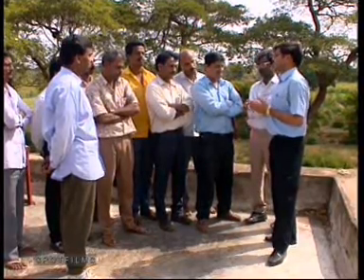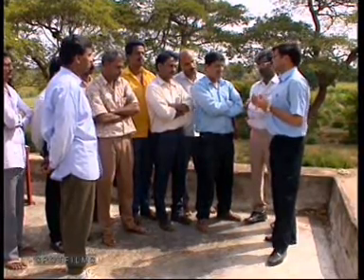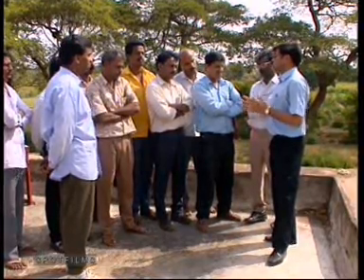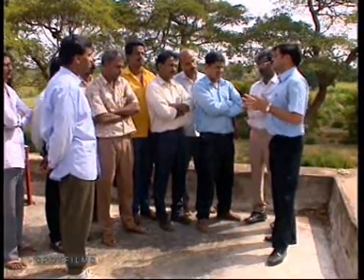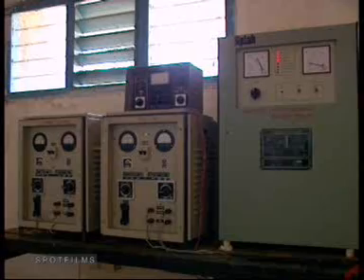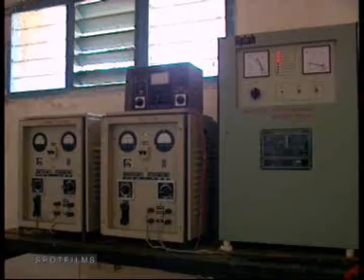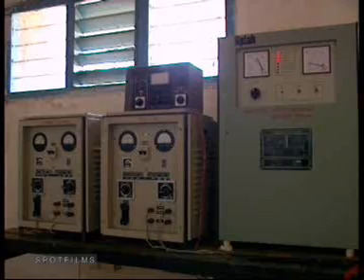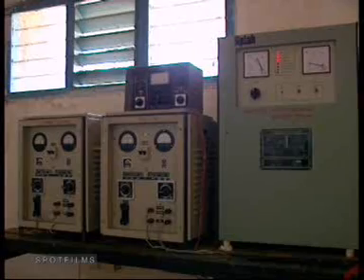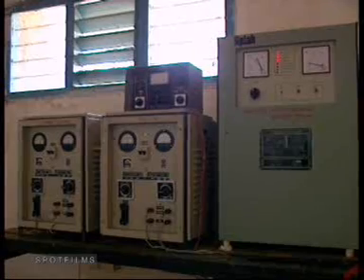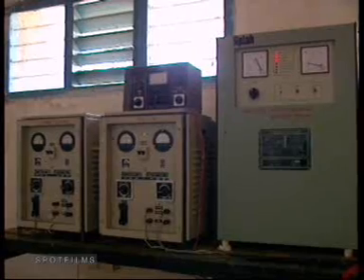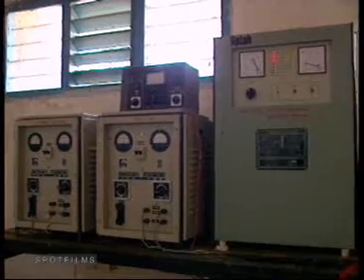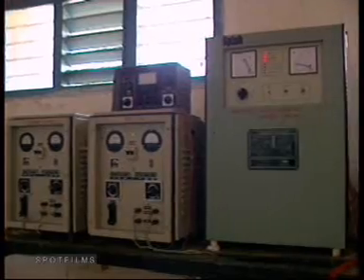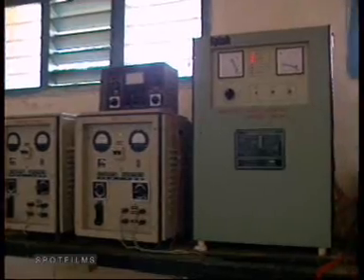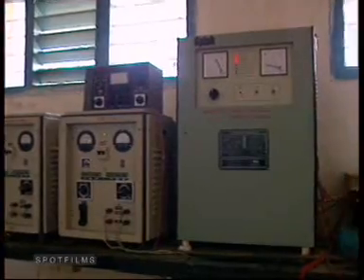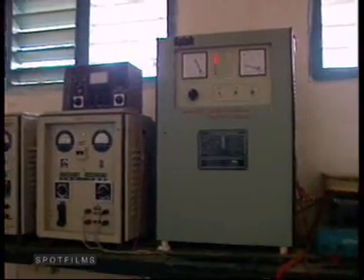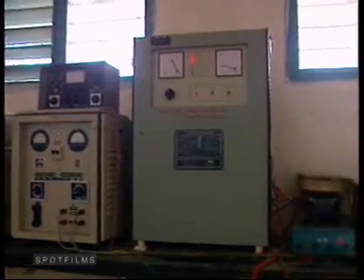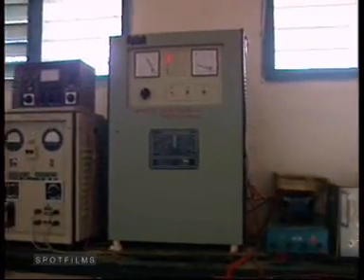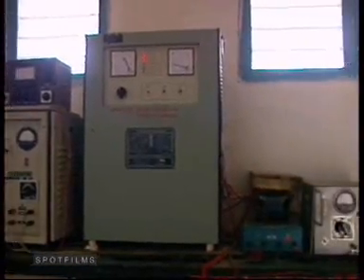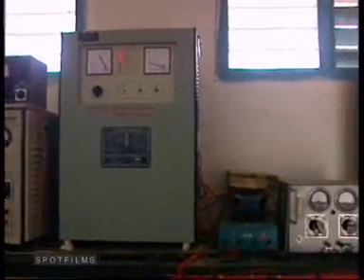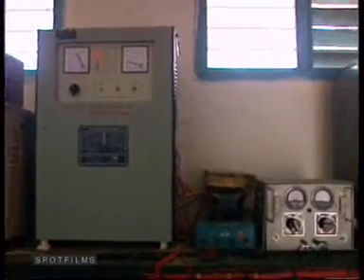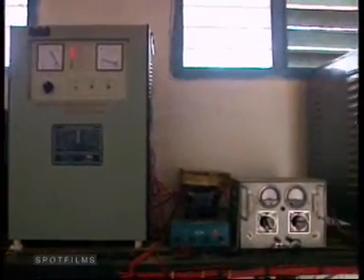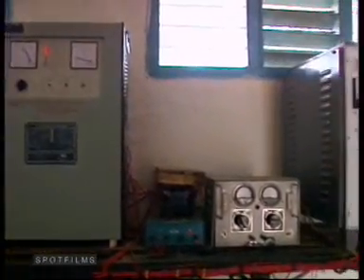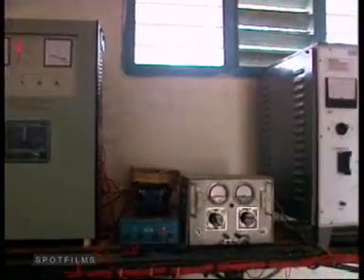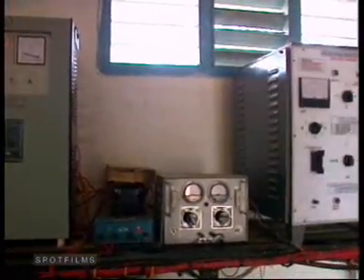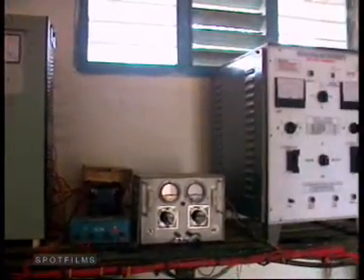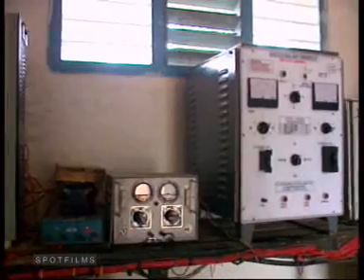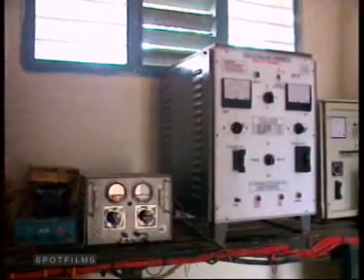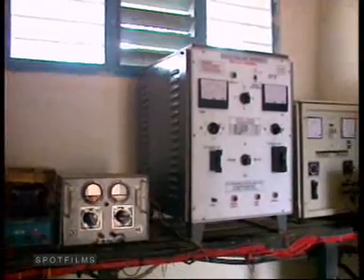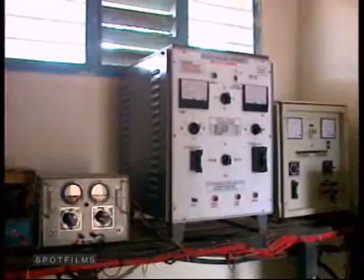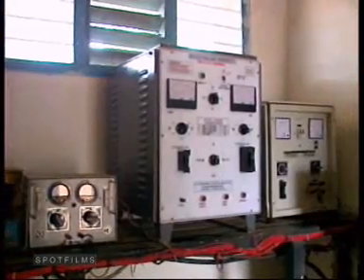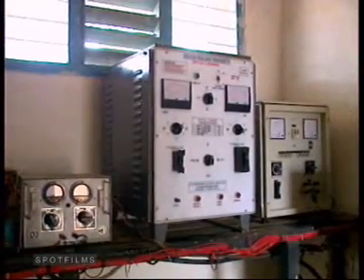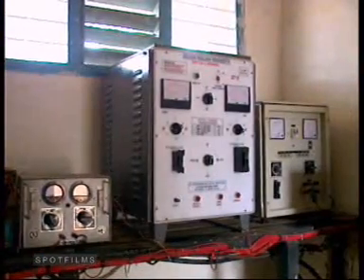Every year, just 12 stations of this division alone utilized over 43,000 litres of diesel, apart from the electricity used whenever it was available.